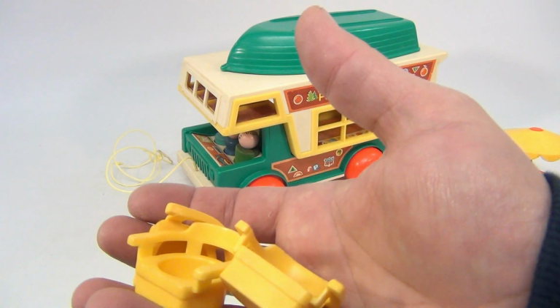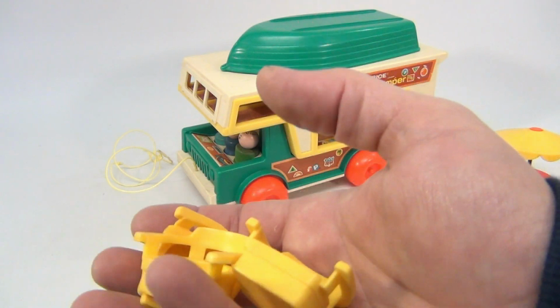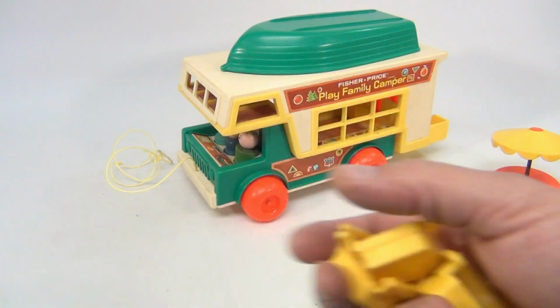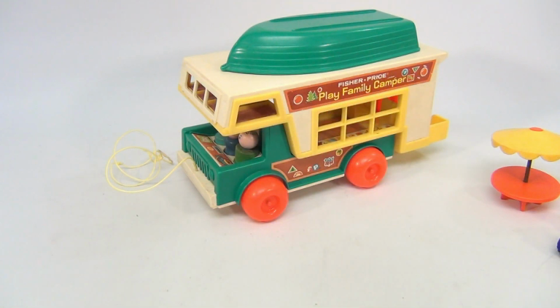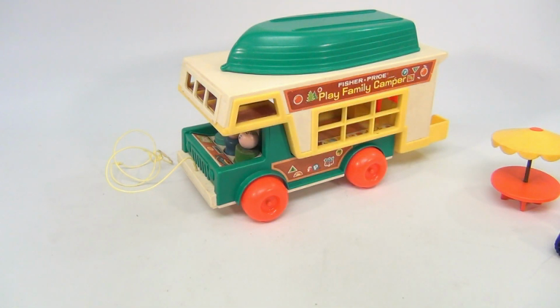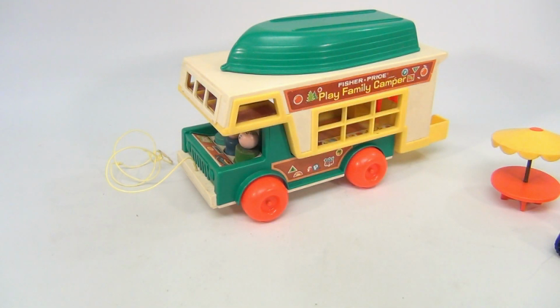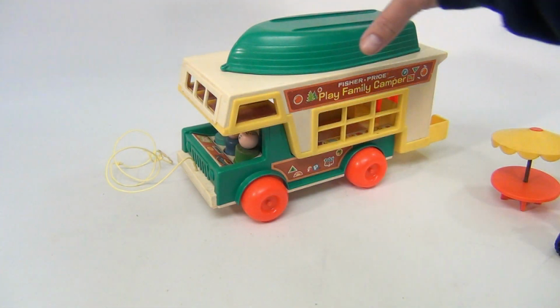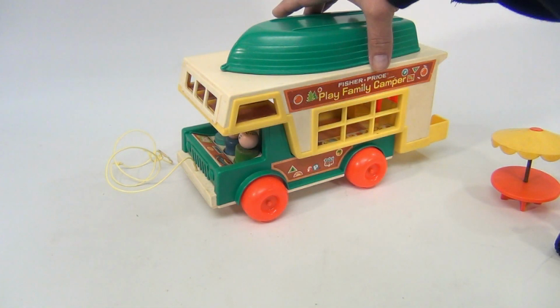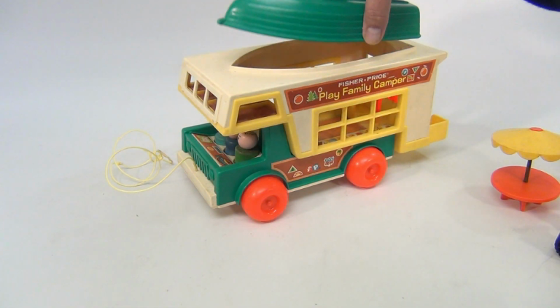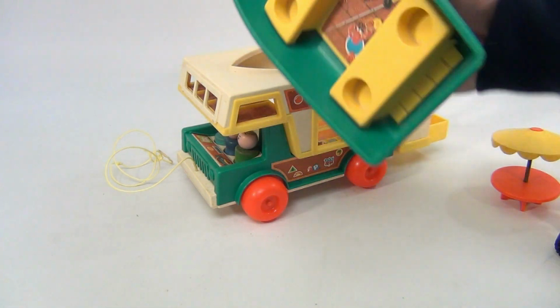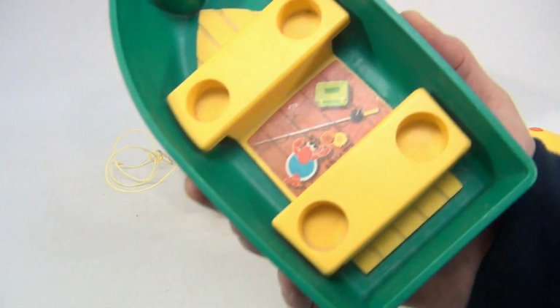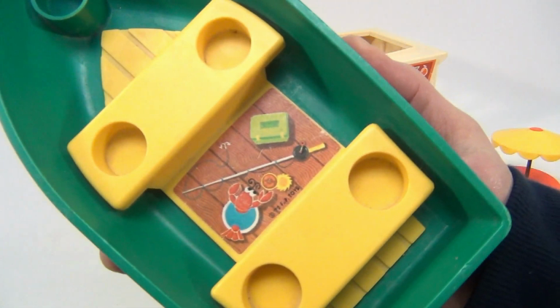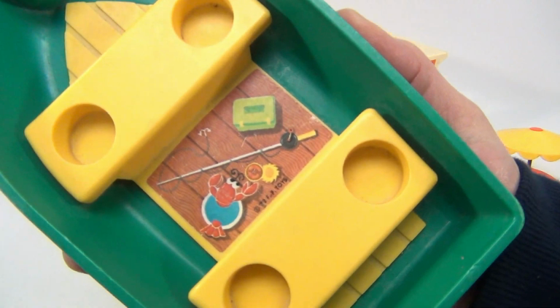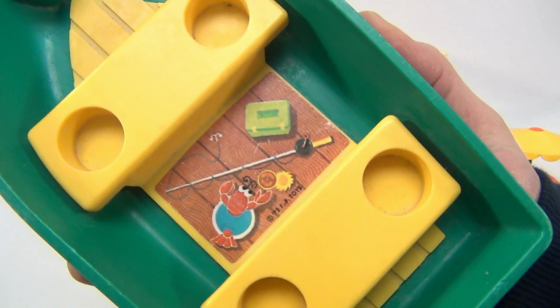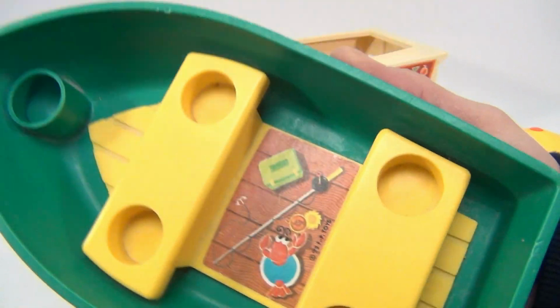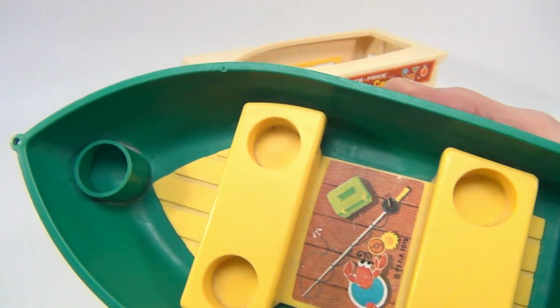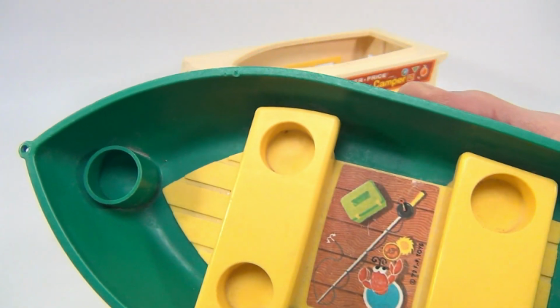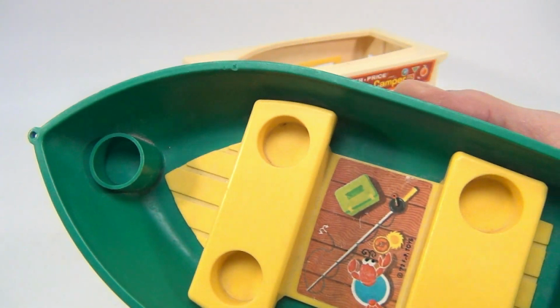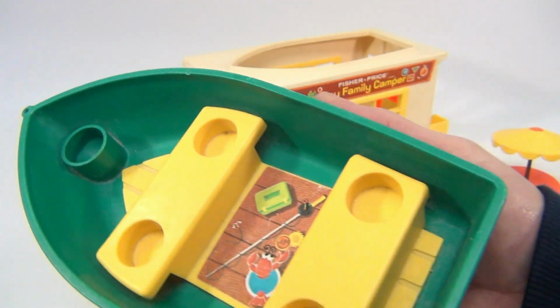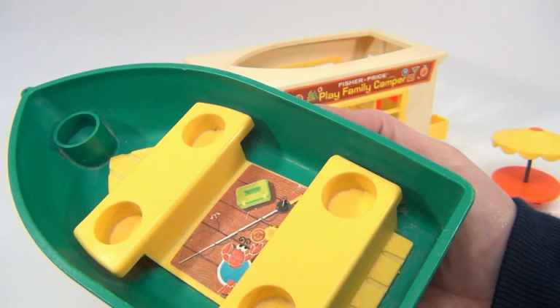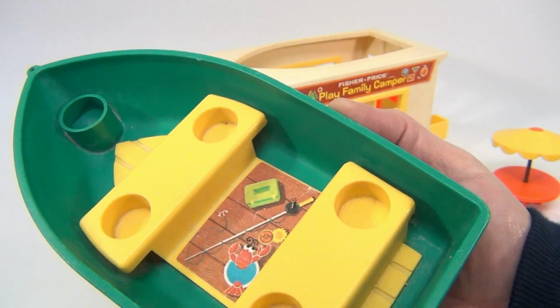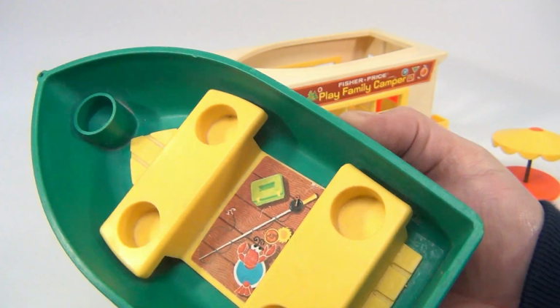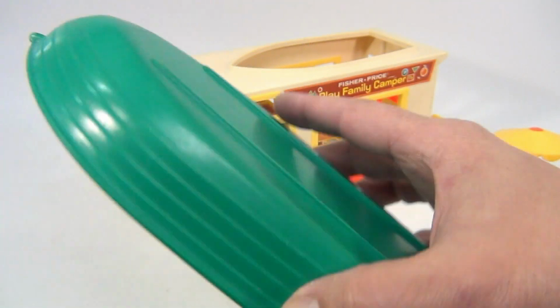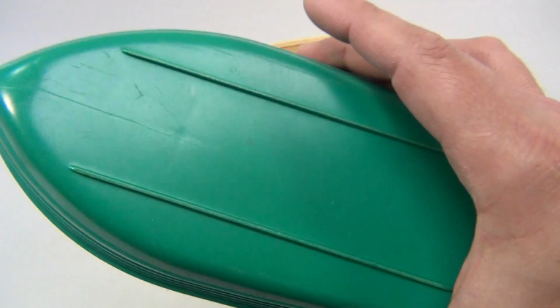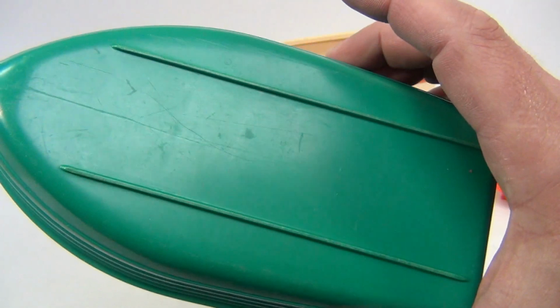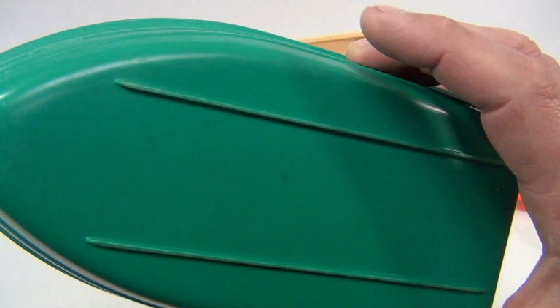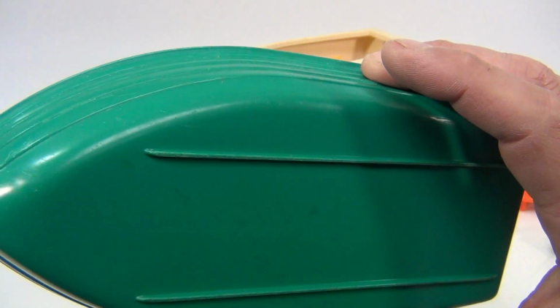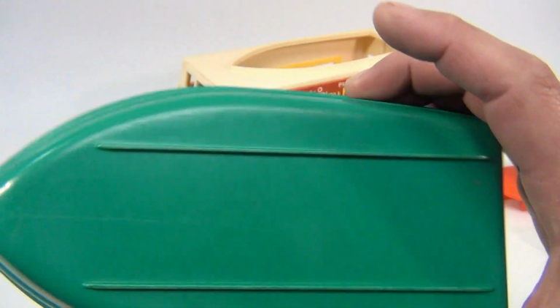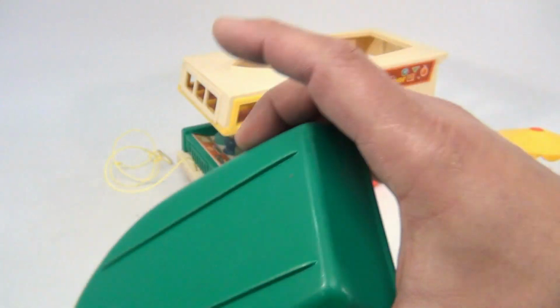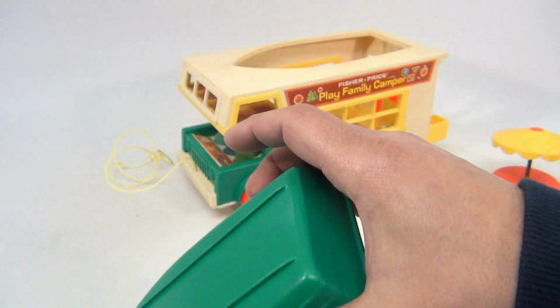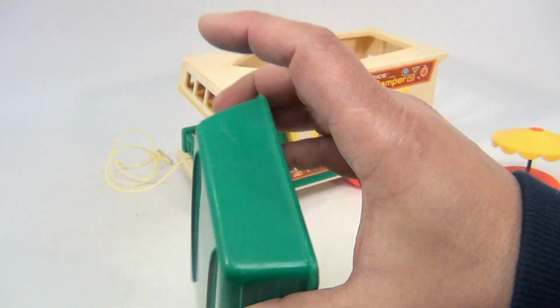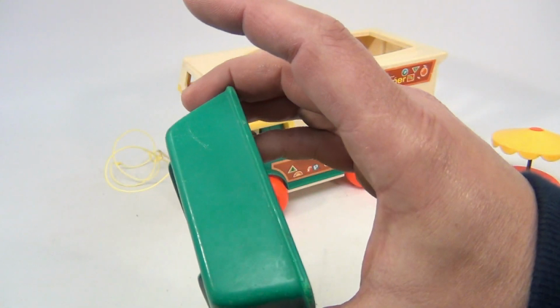That looks pretty nice. The boat — inner decal is nice, could use some cleaning and some detail. Didn't see anything really wrong with it. You know, it's played with.